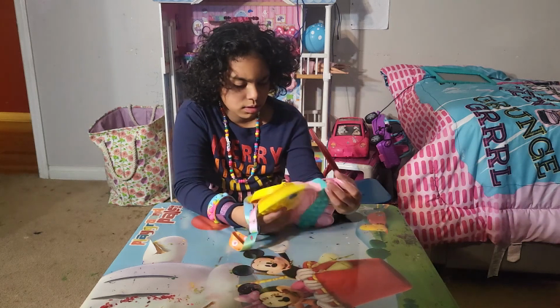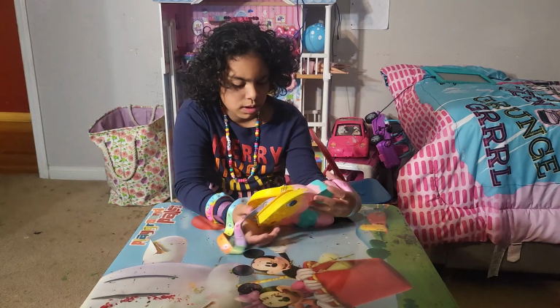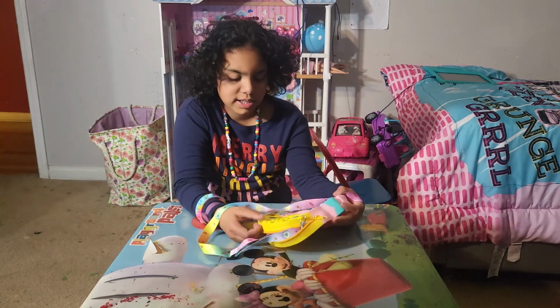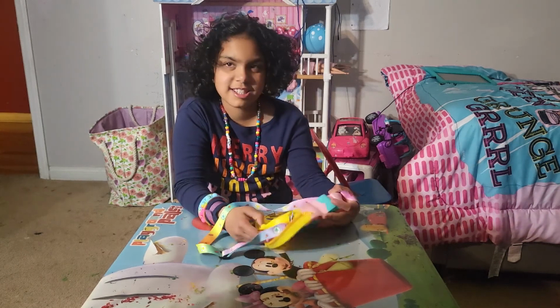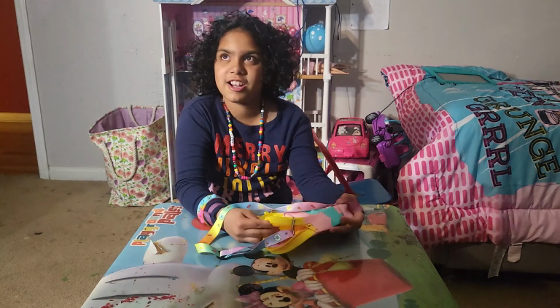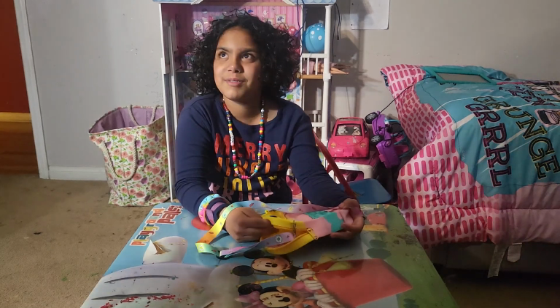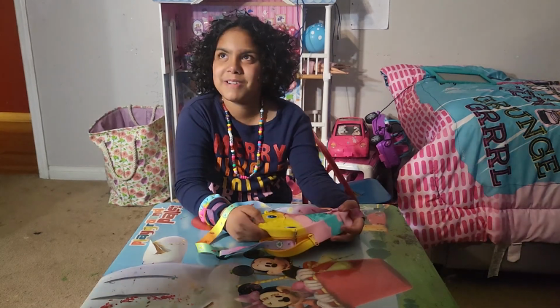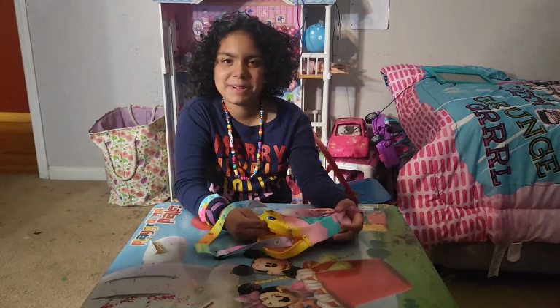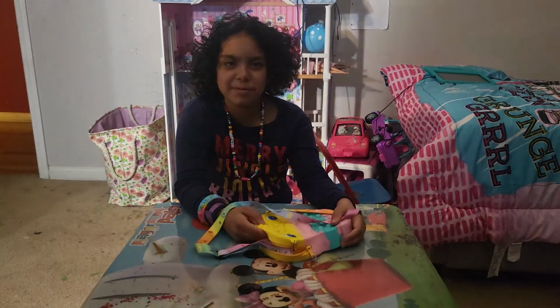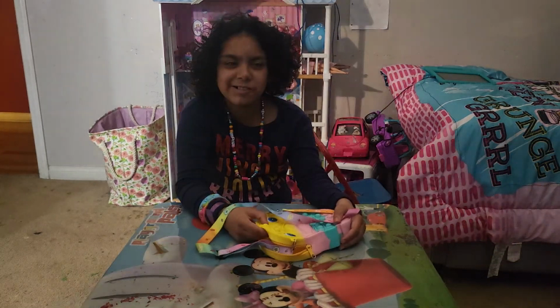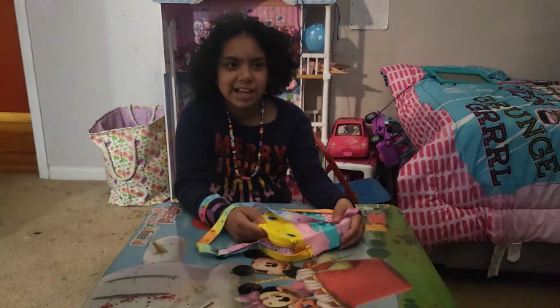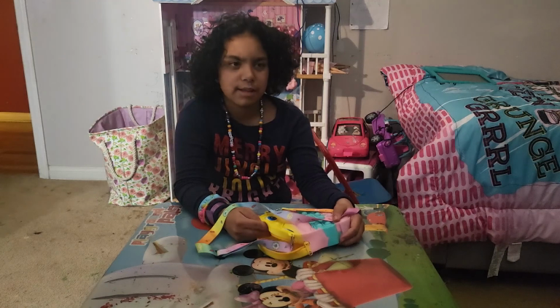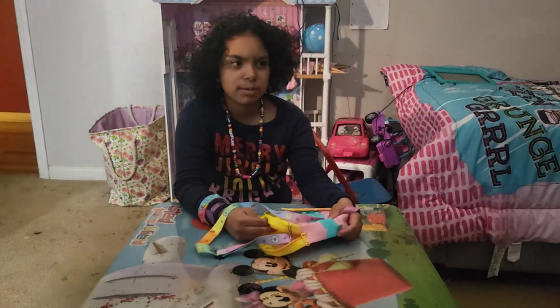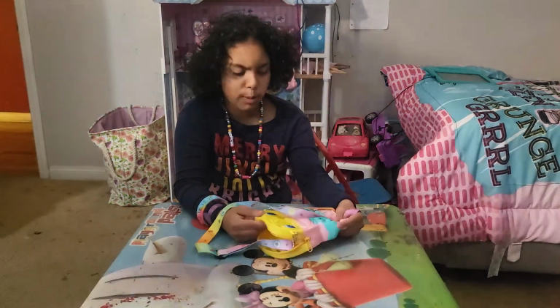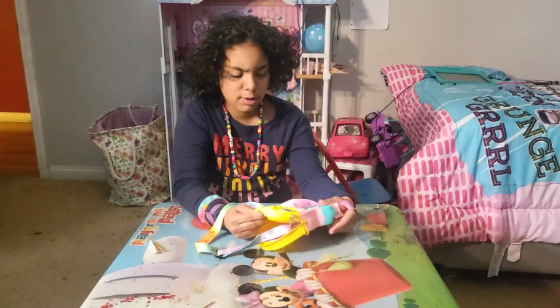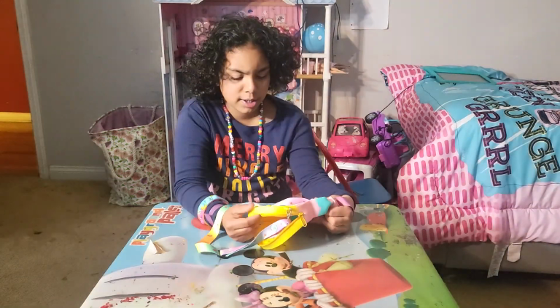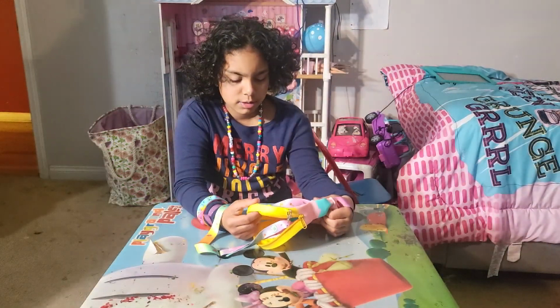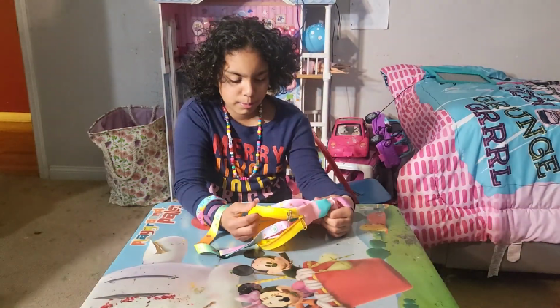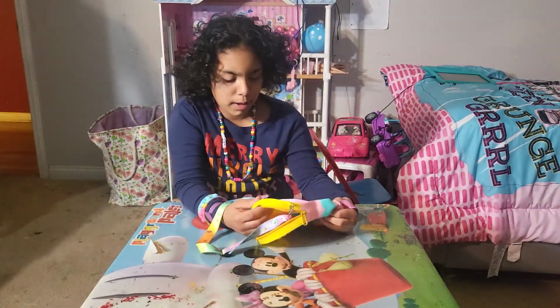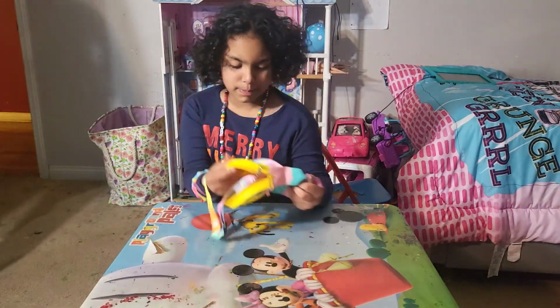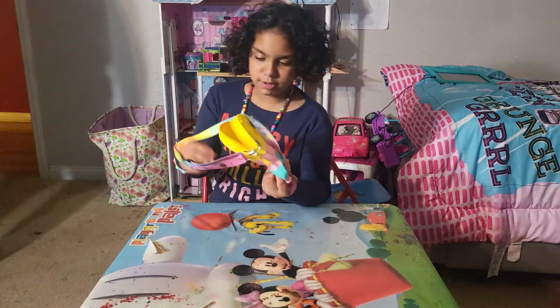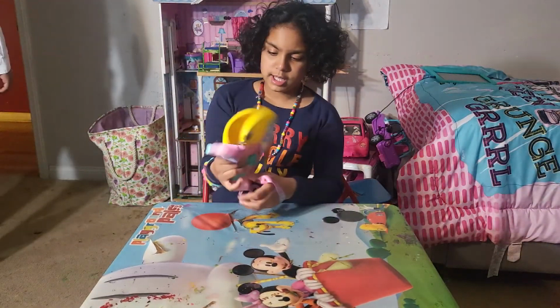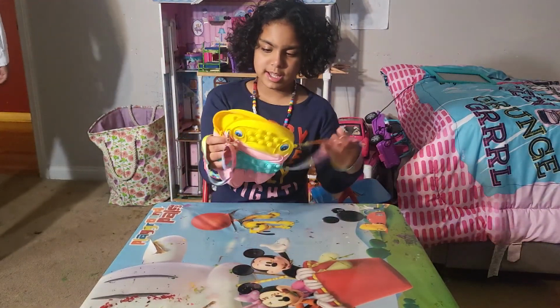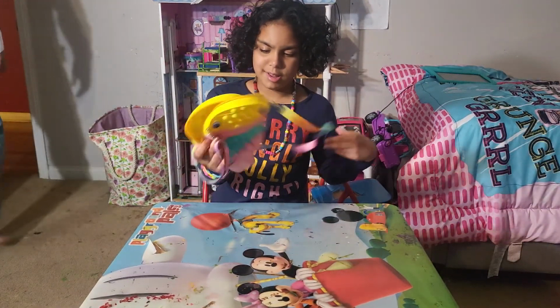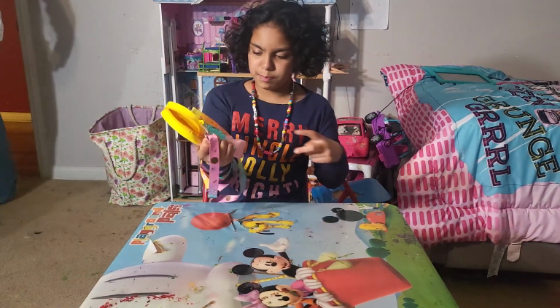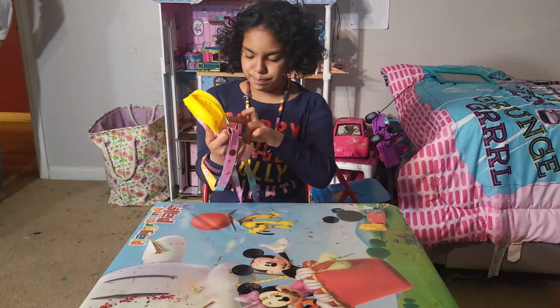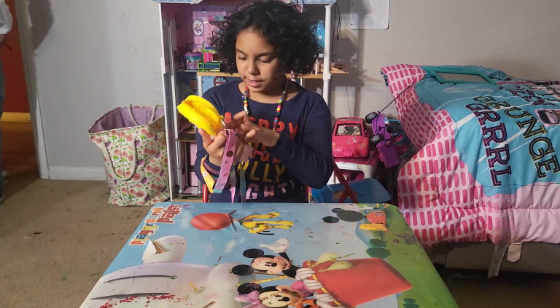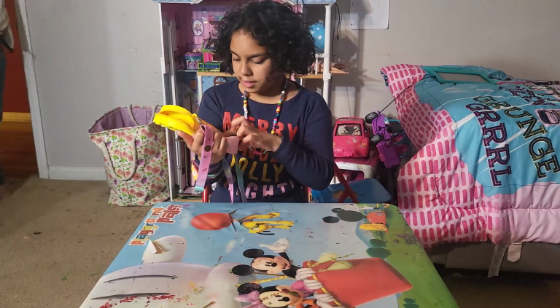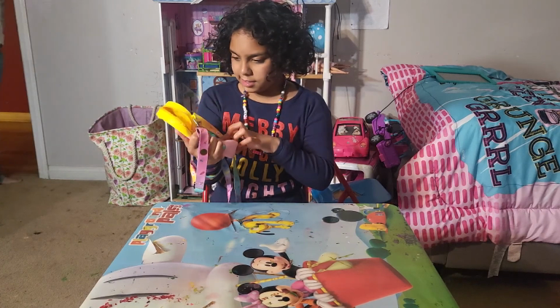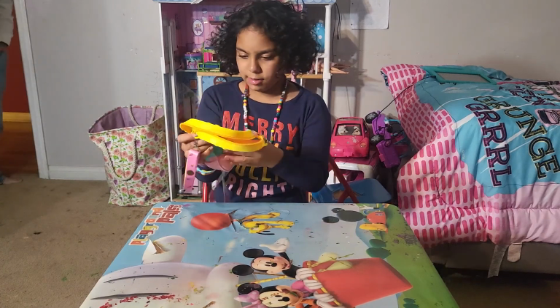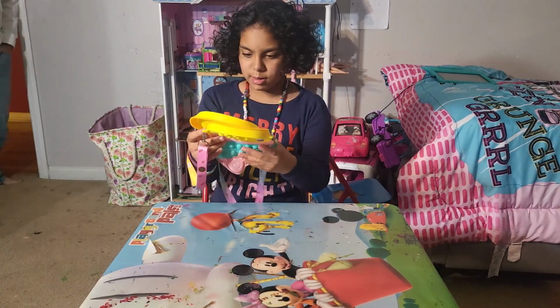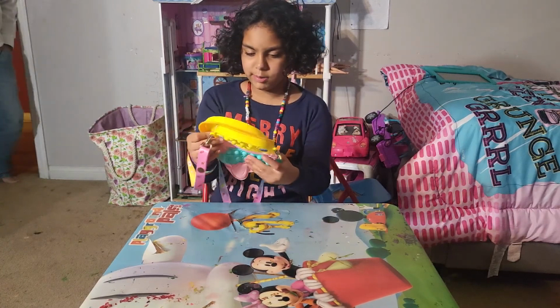Hi guys, this is Shaina and welcome back to my YouTube channel. Today I'm going to be showing you my bird puppet purse. It's yellow, pink and teal. It's so cute.